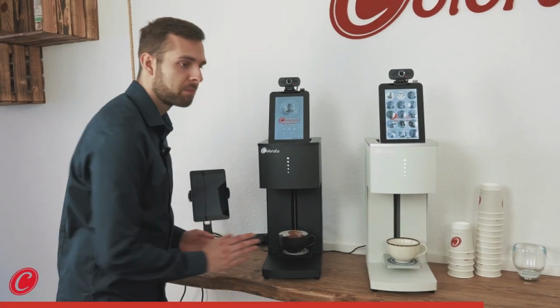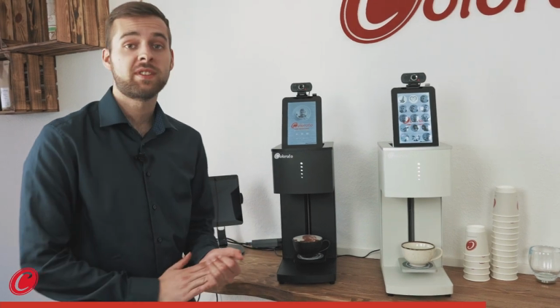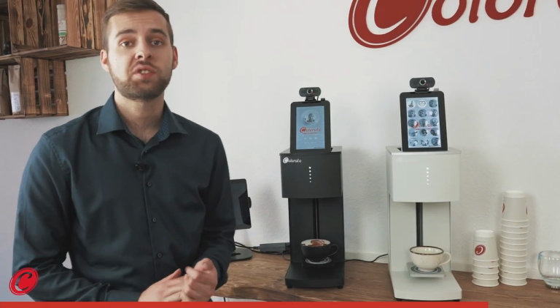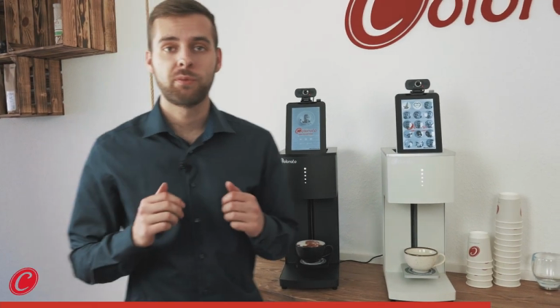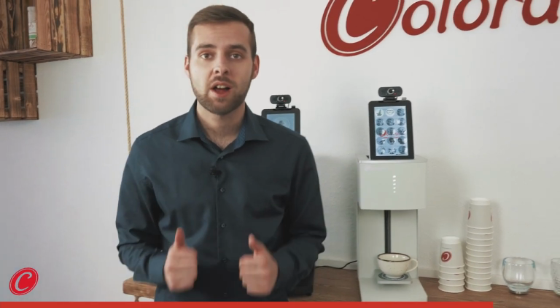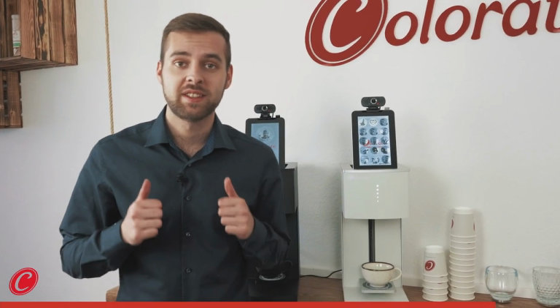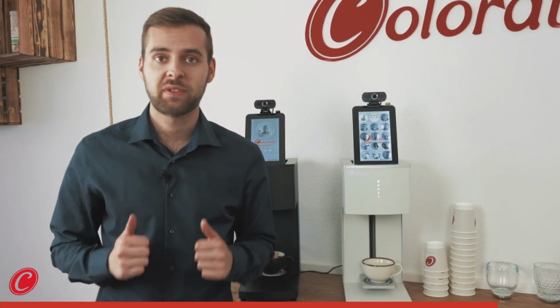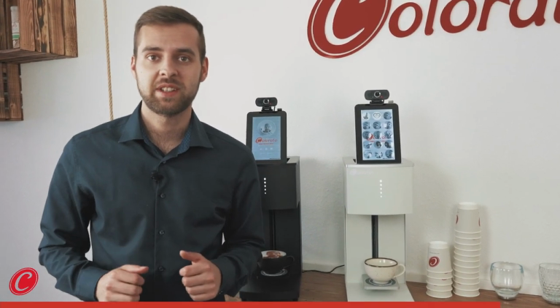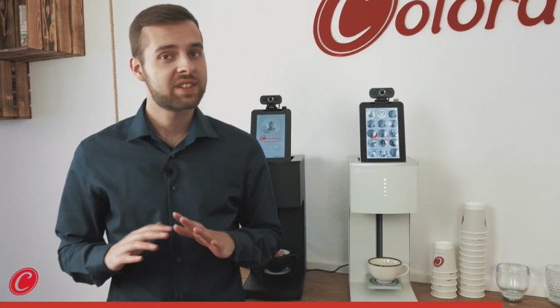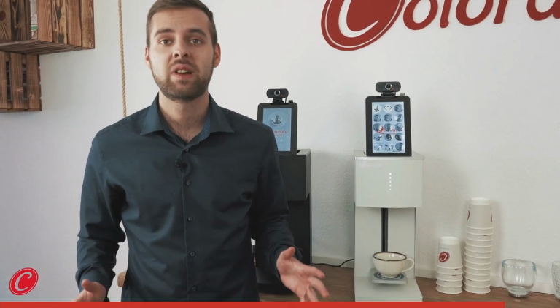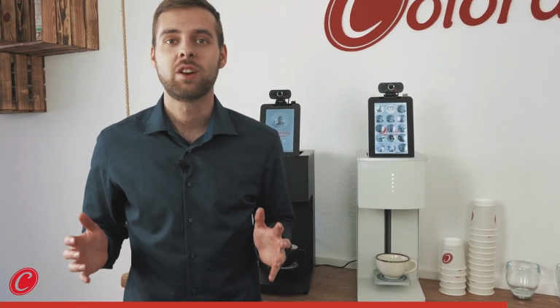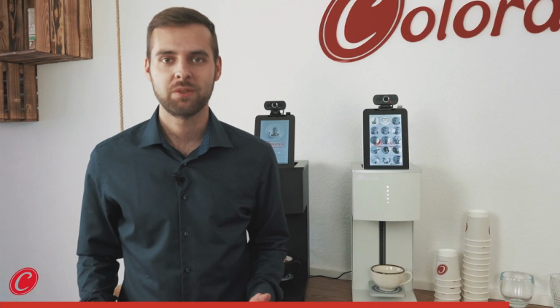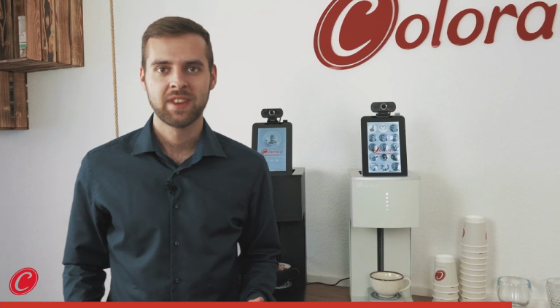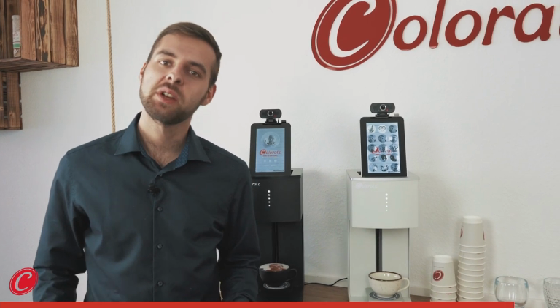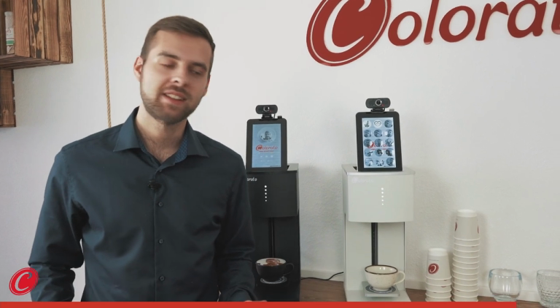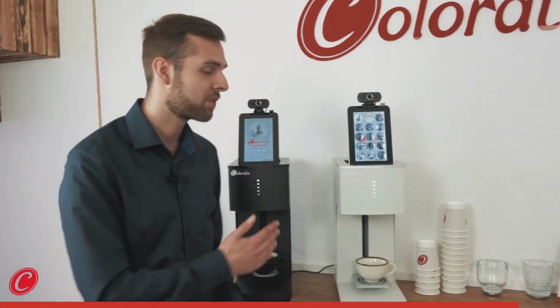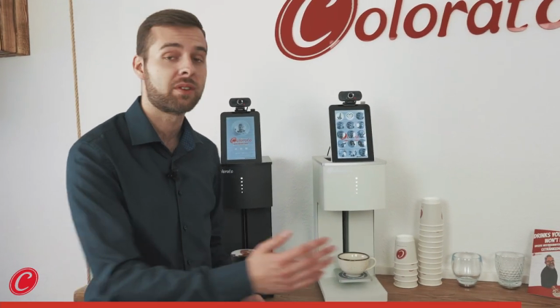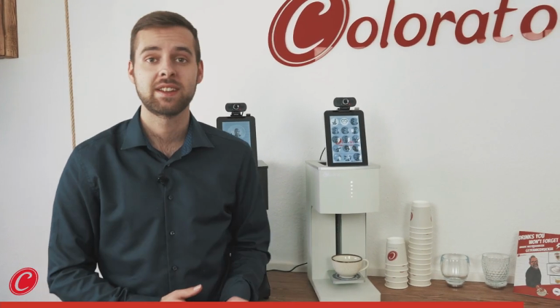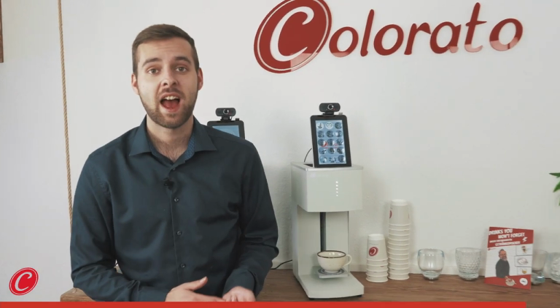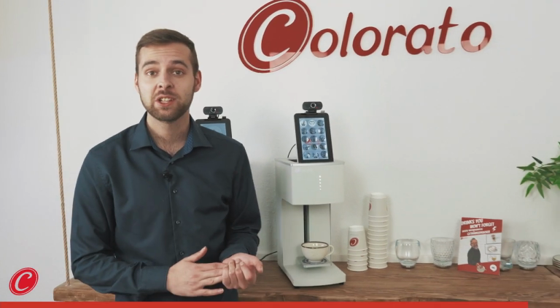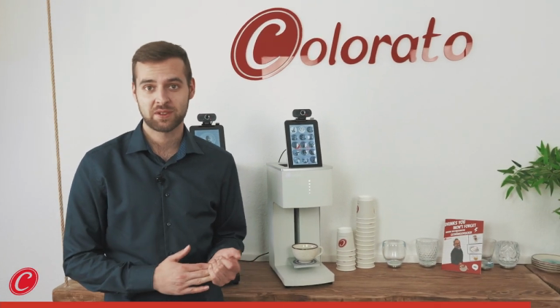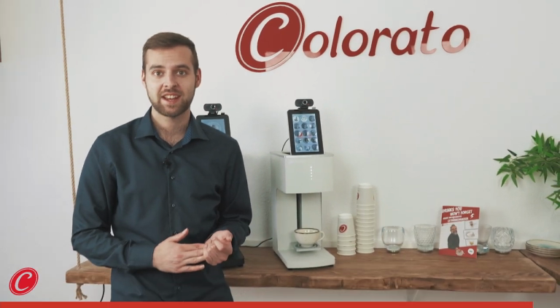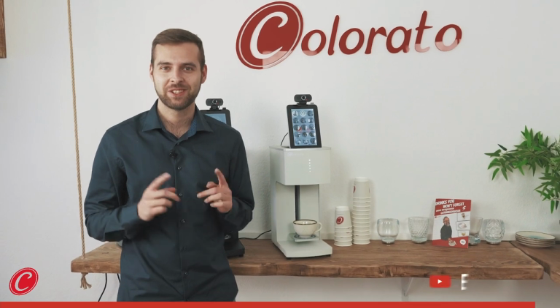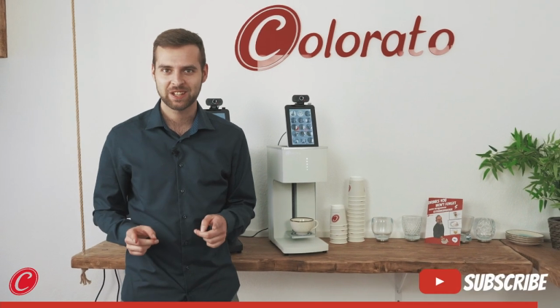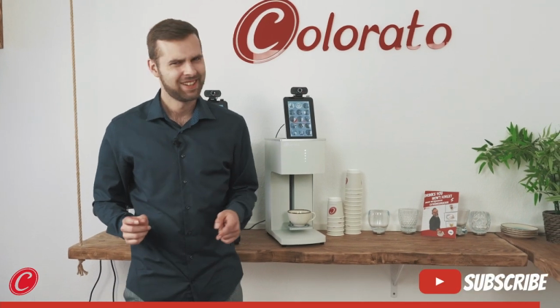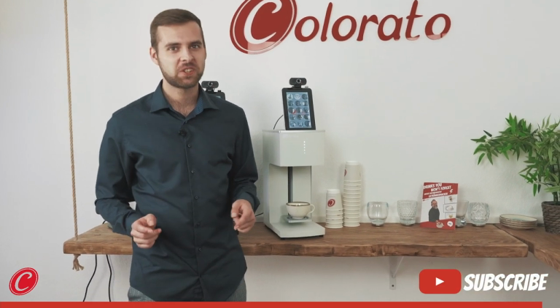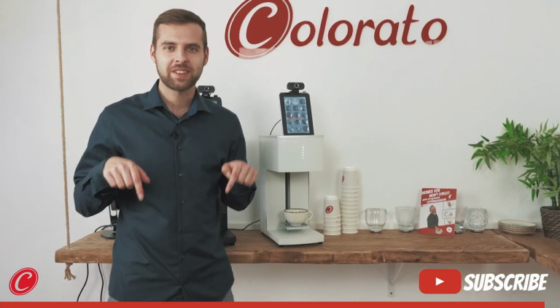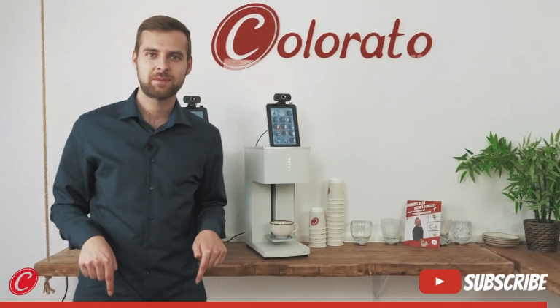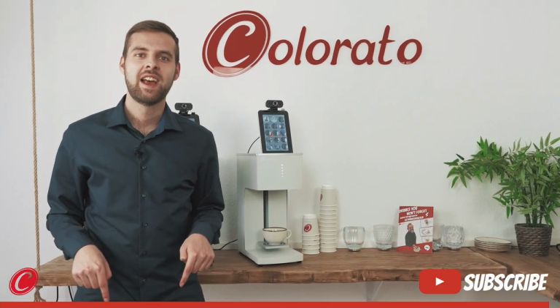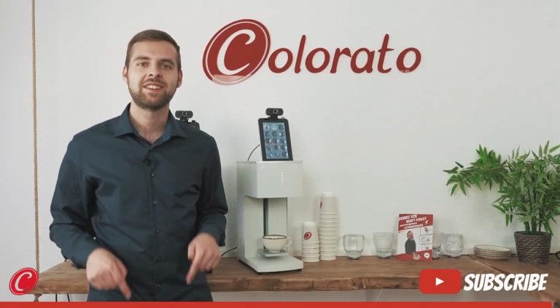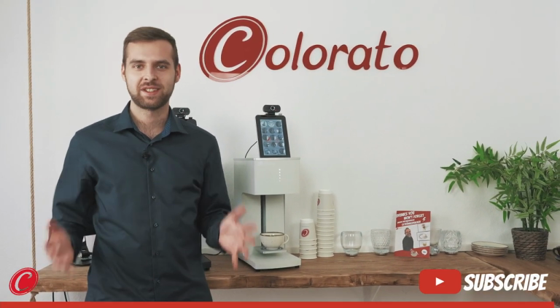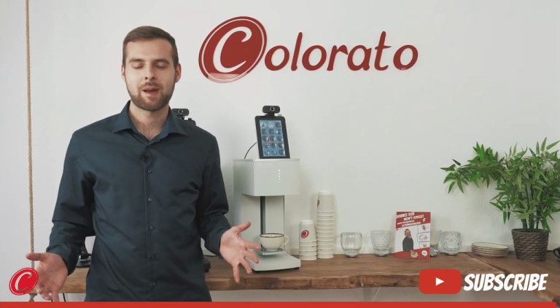Both printers come with one cartridge in the scope of delivery, so you can start printing right away. And if you're interested in getting one of those printers and having drinks personalization at your location, then you should check out the description and visit our webpage.